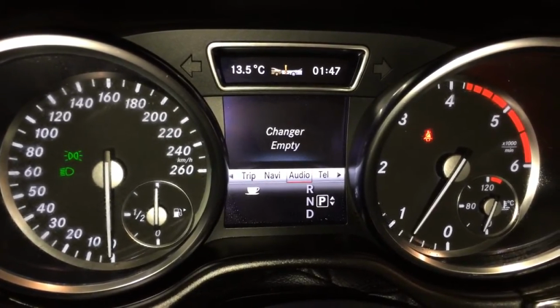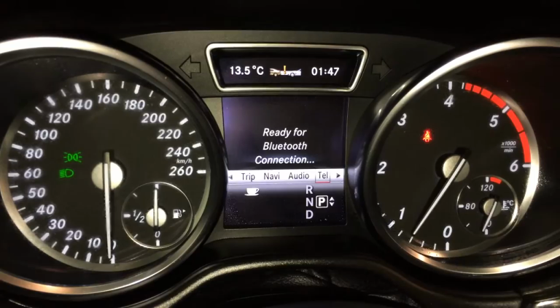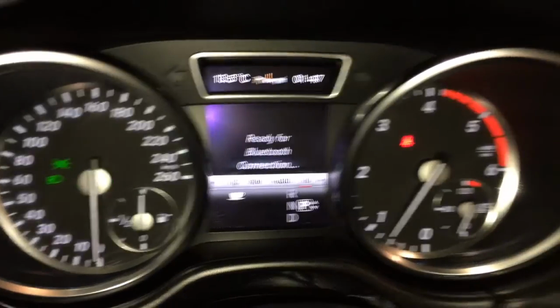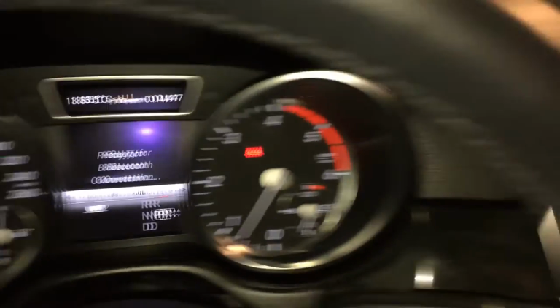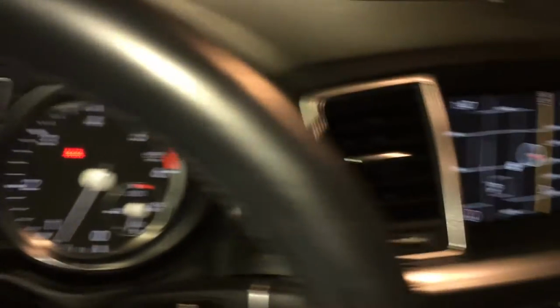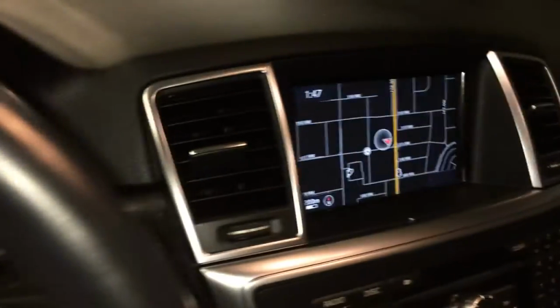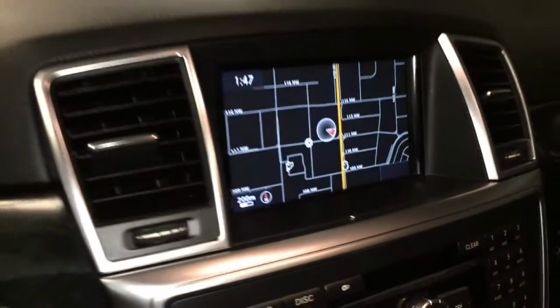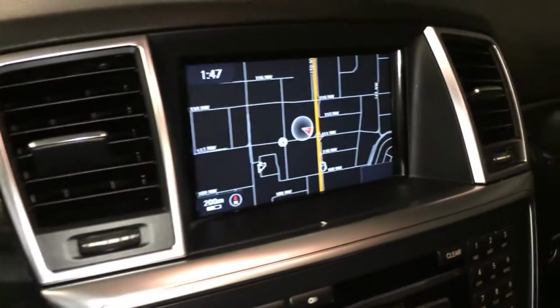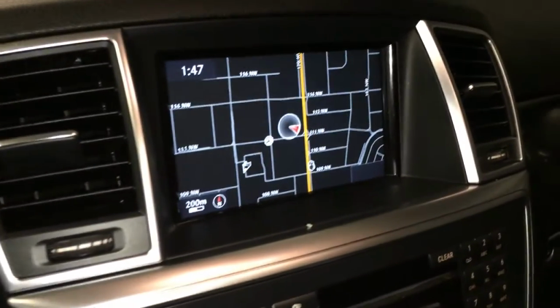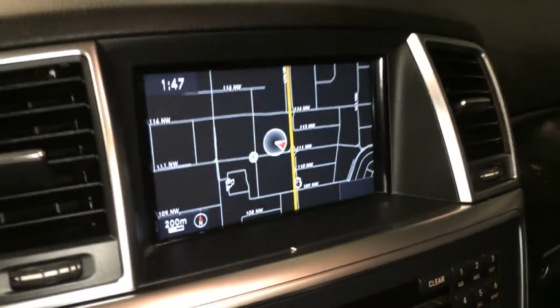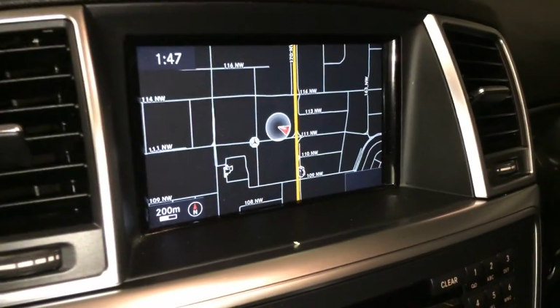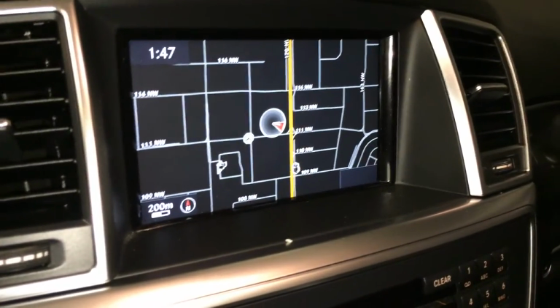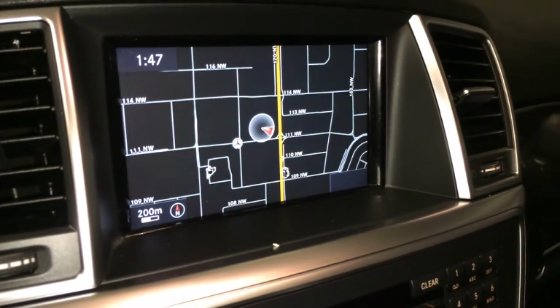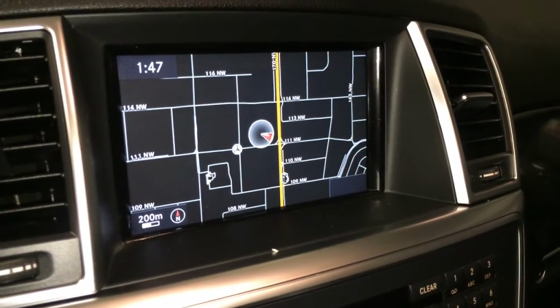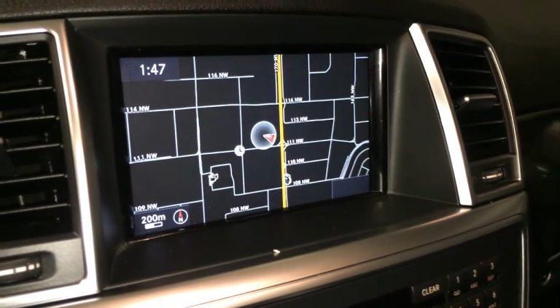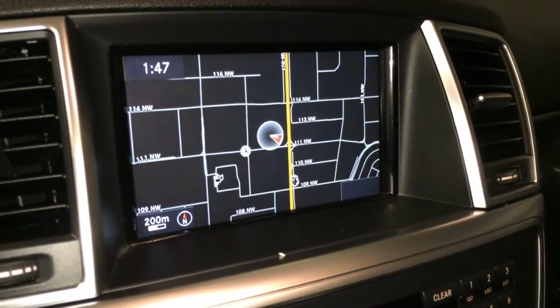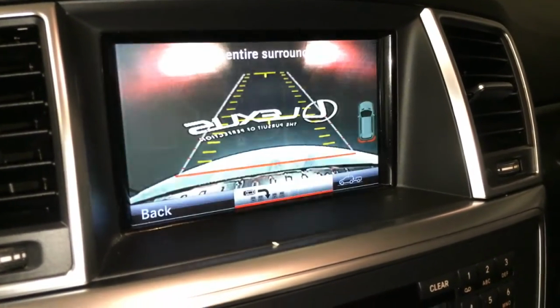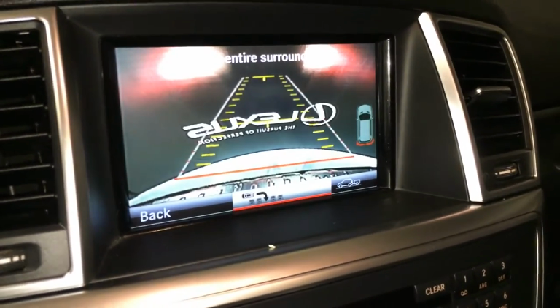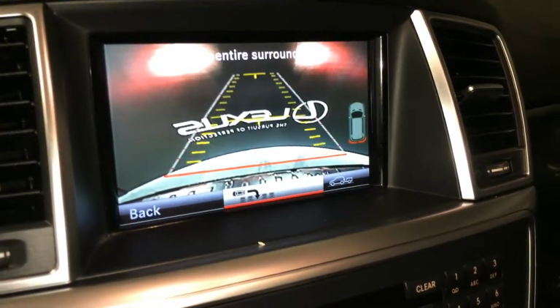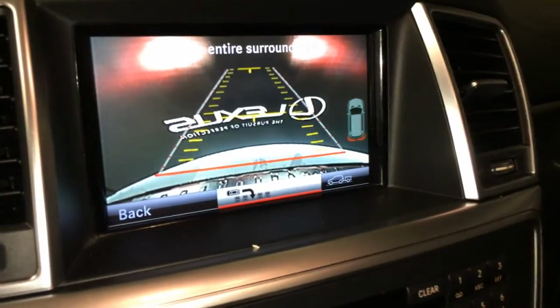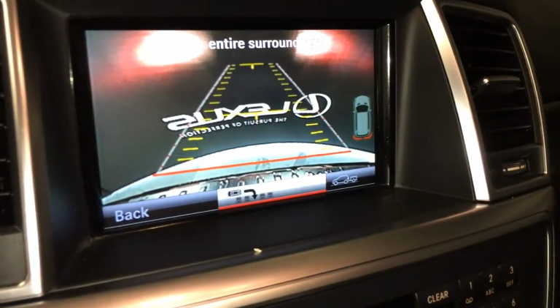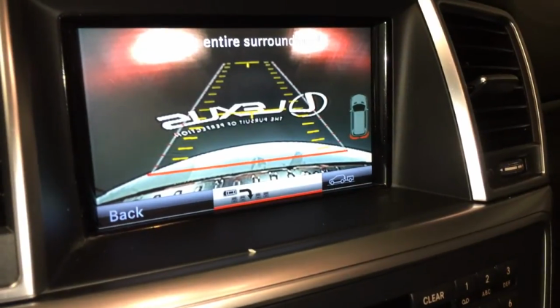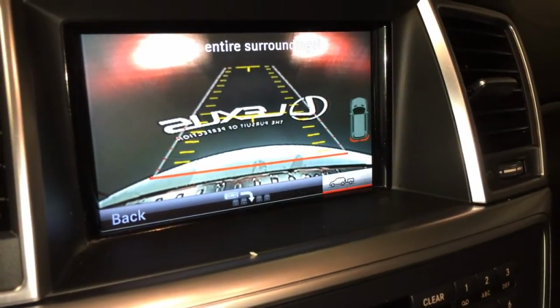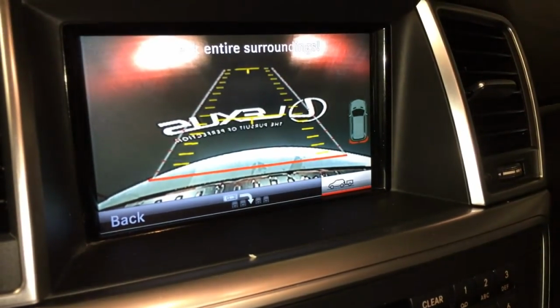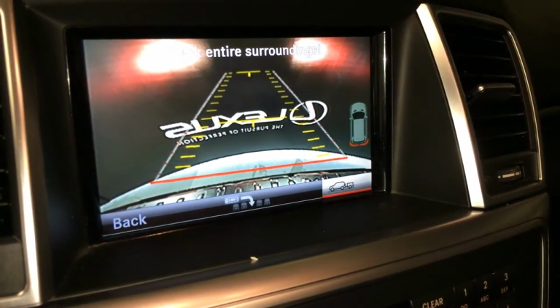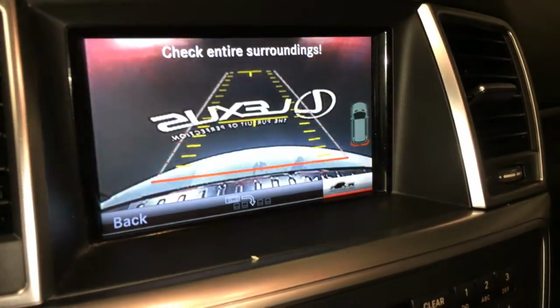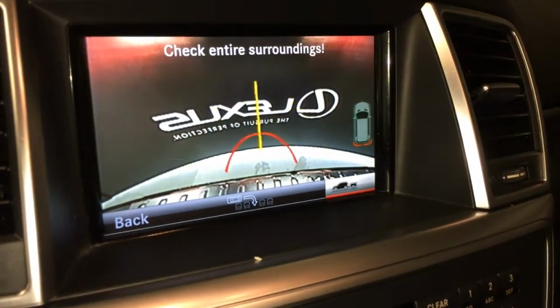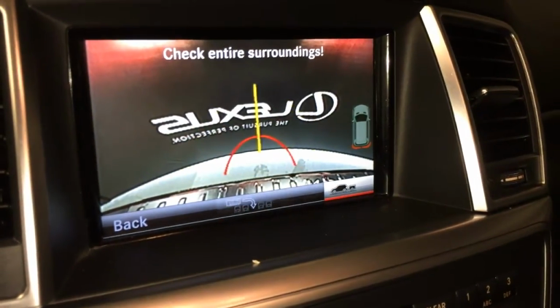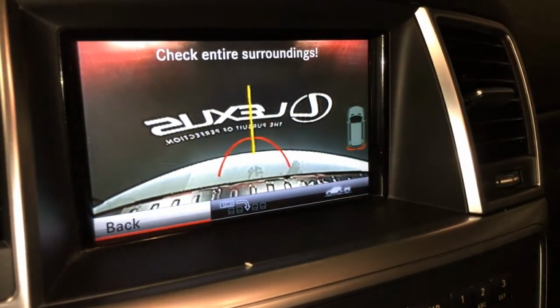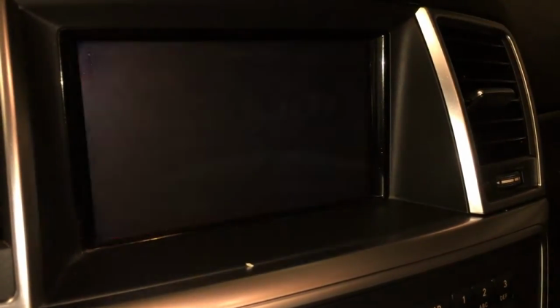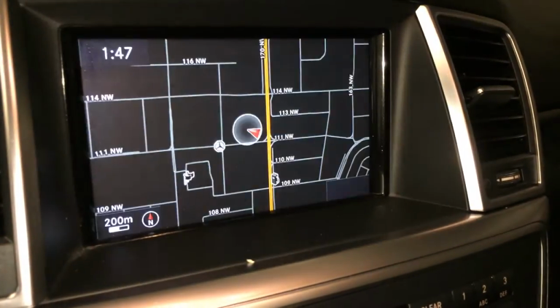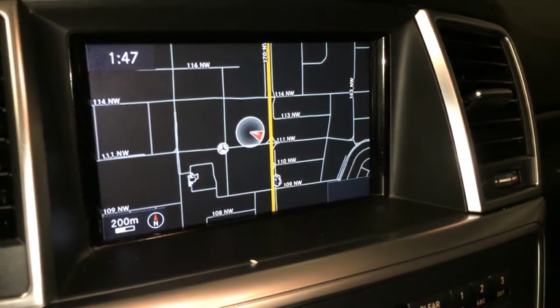Navigation system, backup camera — you have grid lines, and you can also select on the bottom different grid lines.